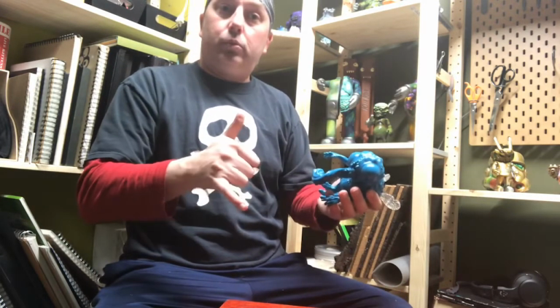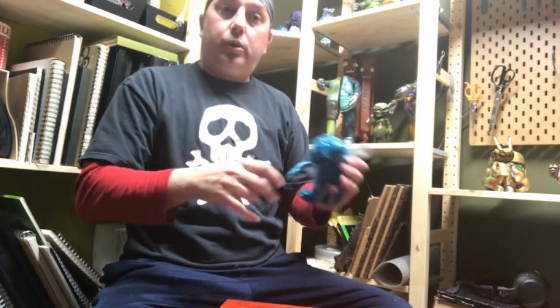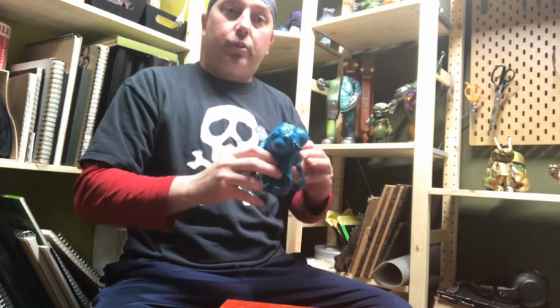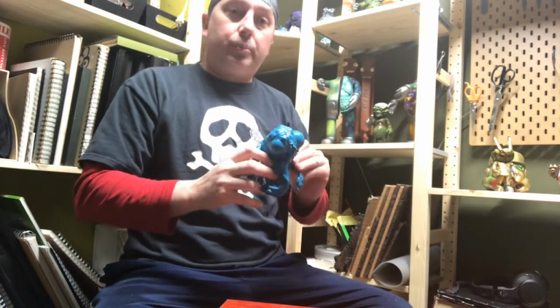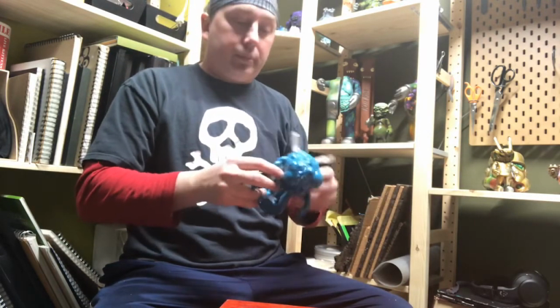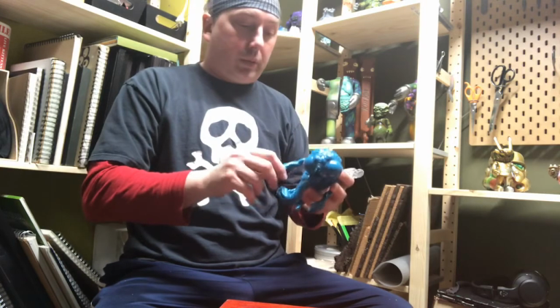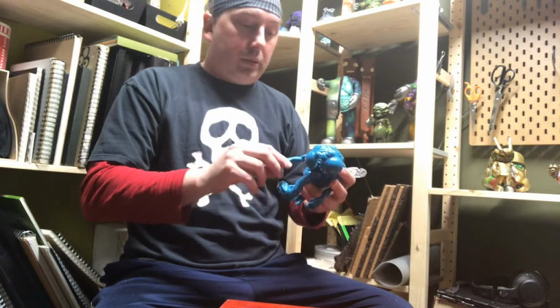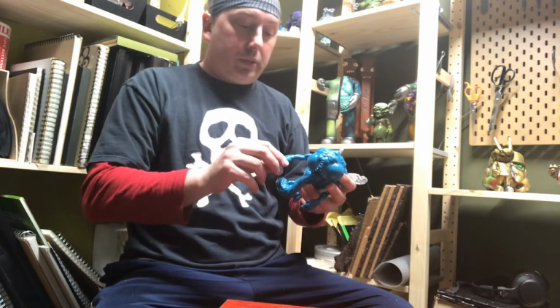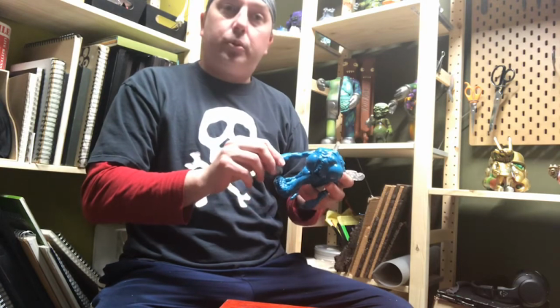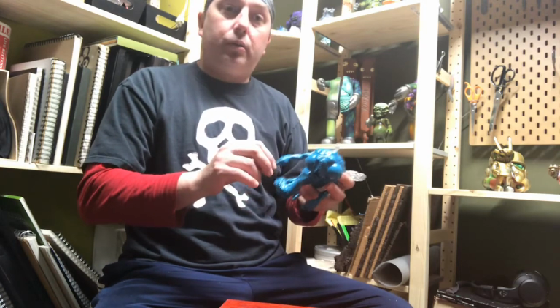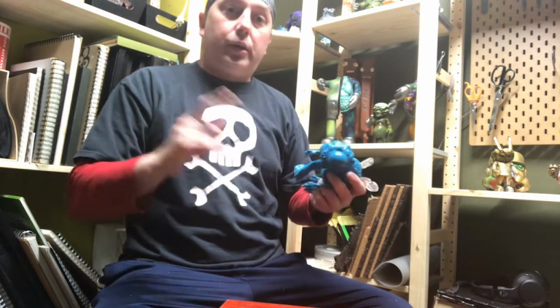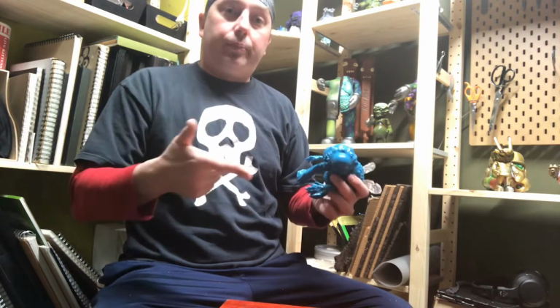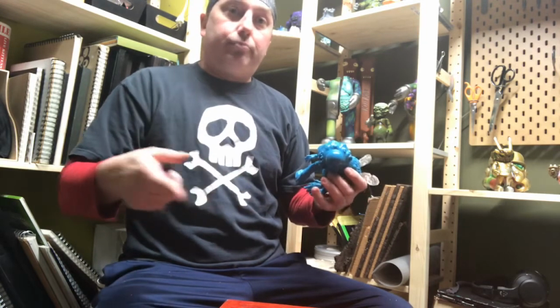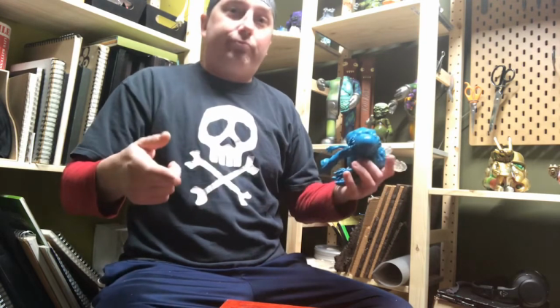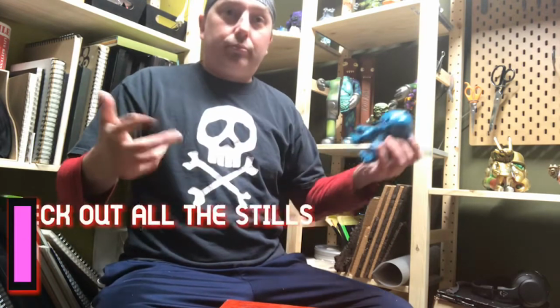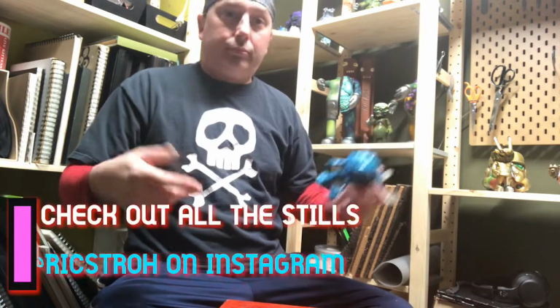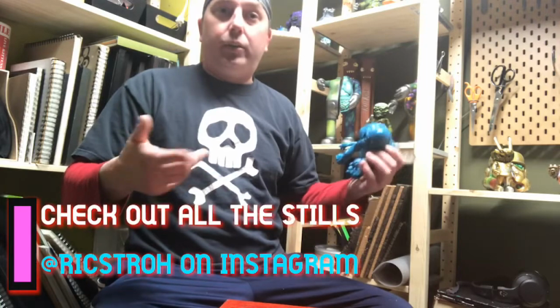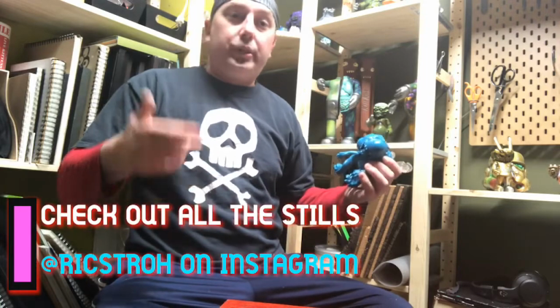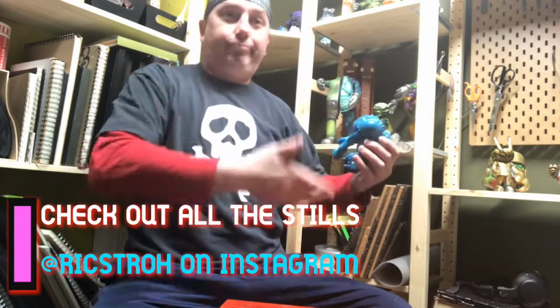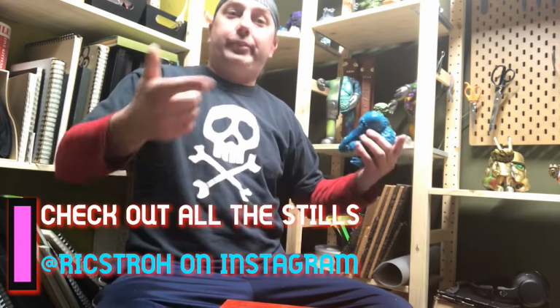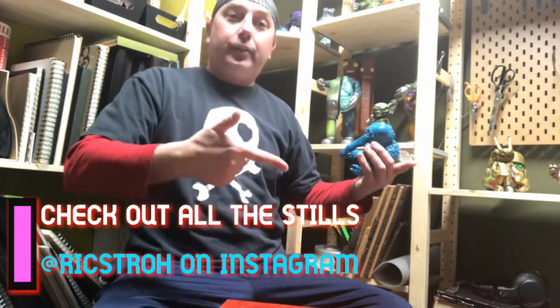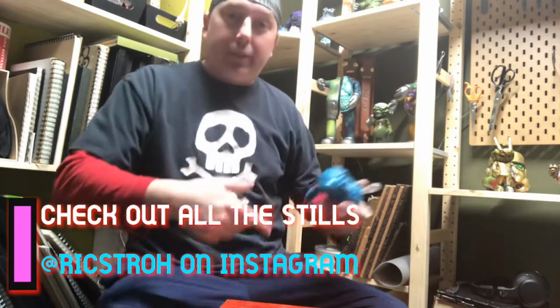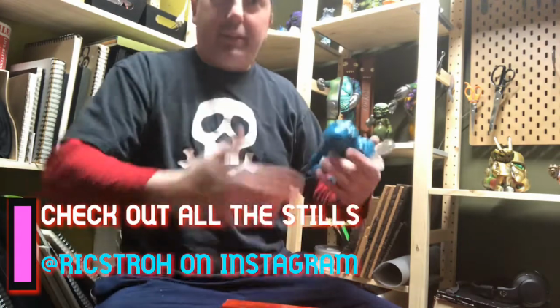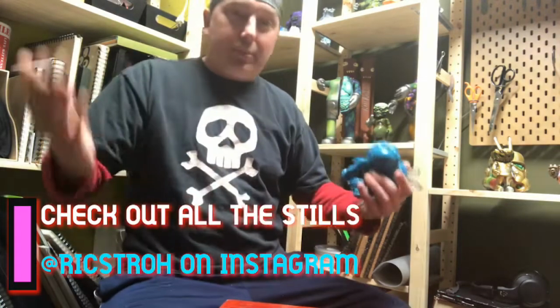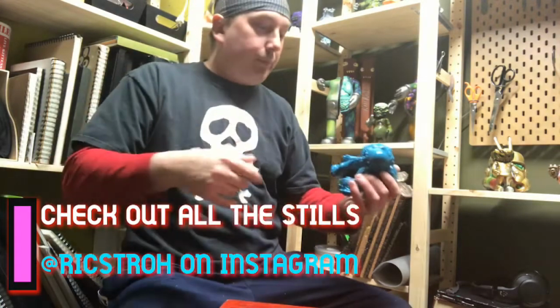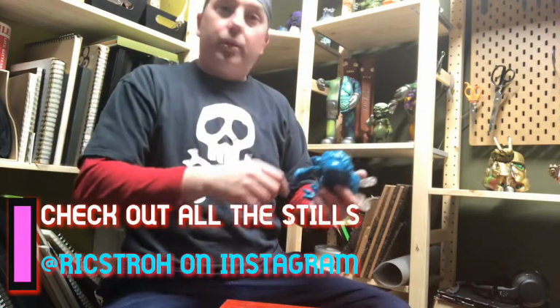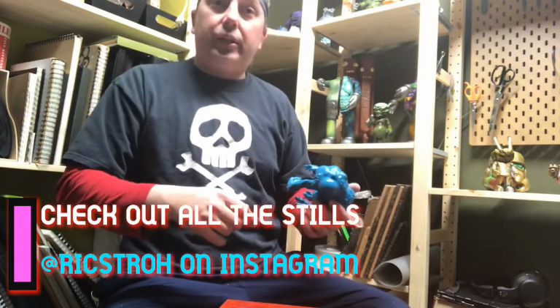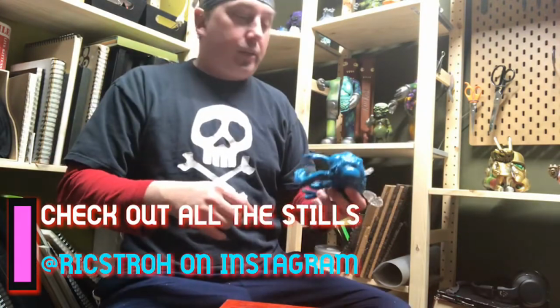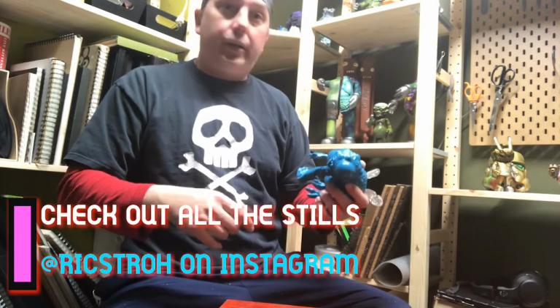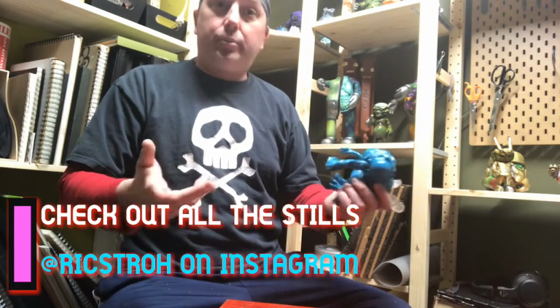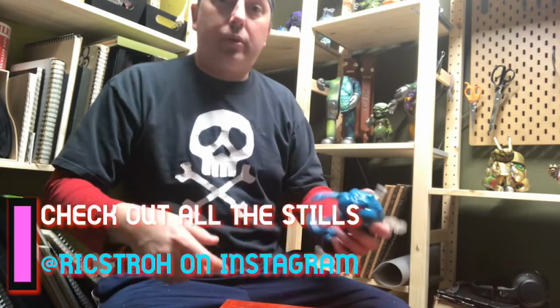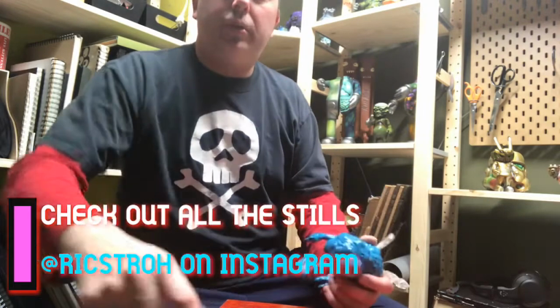This is our first unboxing, and thanks for tuning in. Like any YouTube channel, click the like button, hit the subscribe. We'll see you later — thanks so much for tuning in.